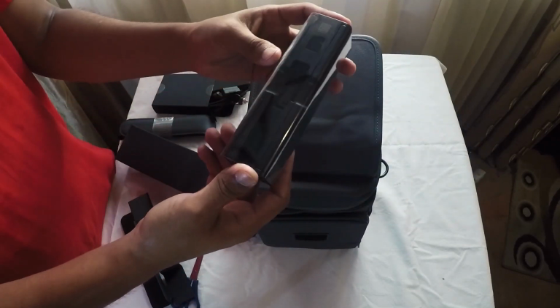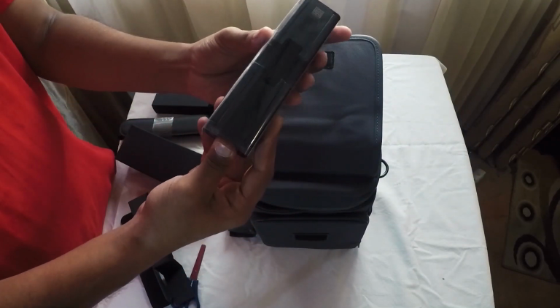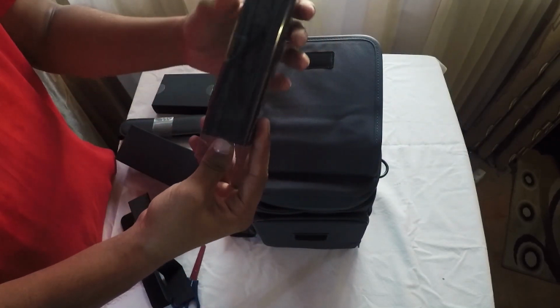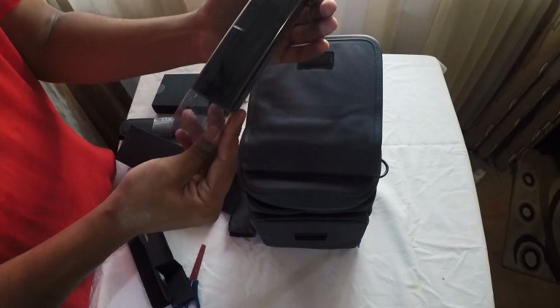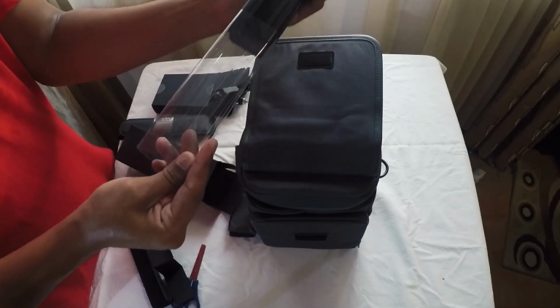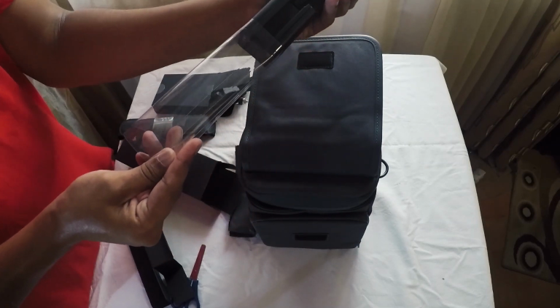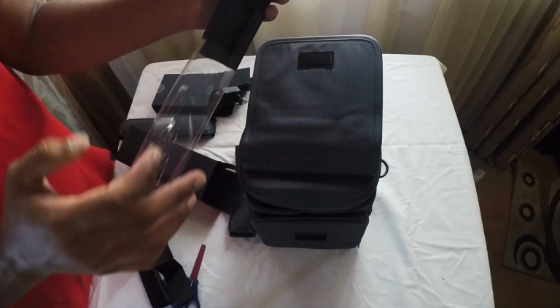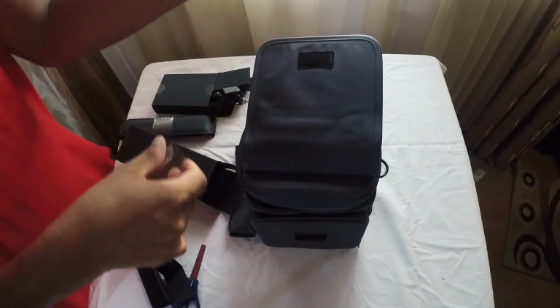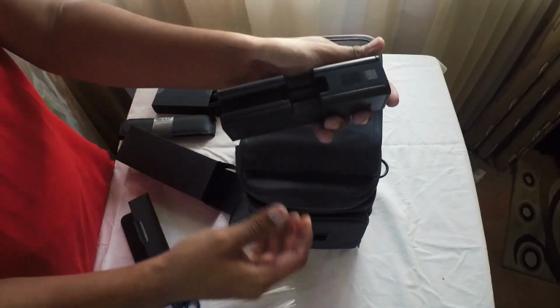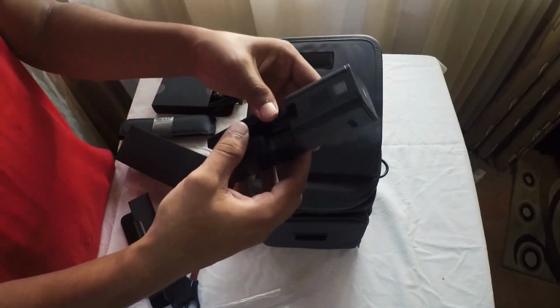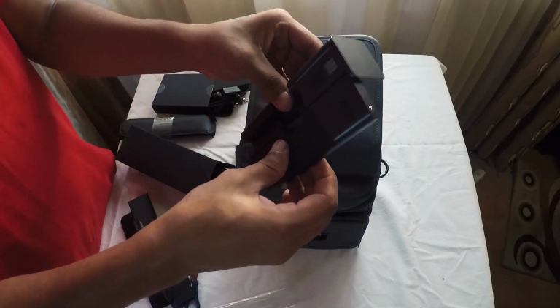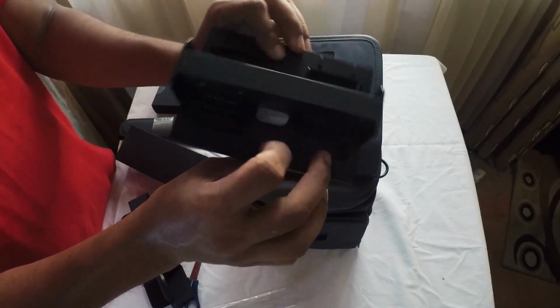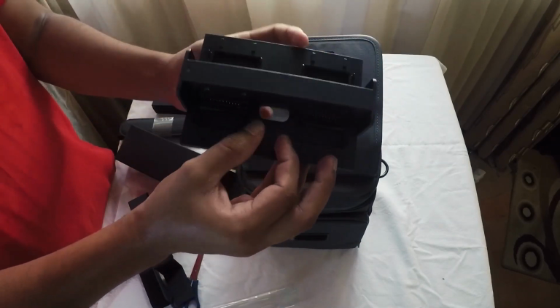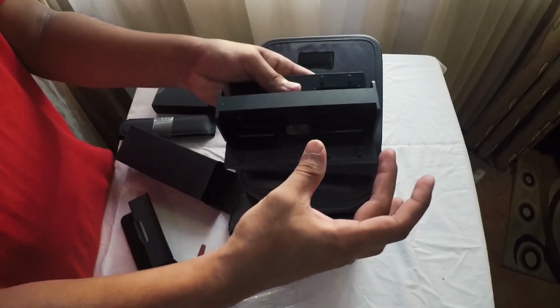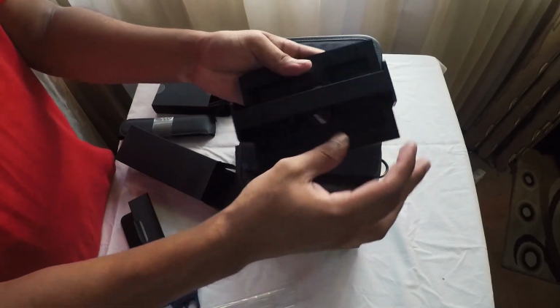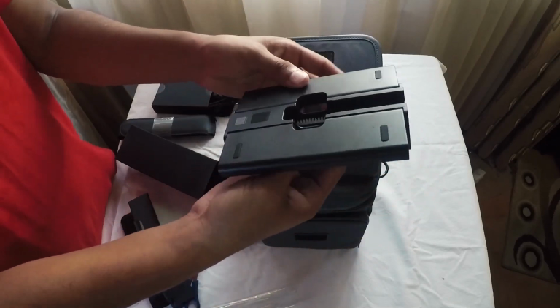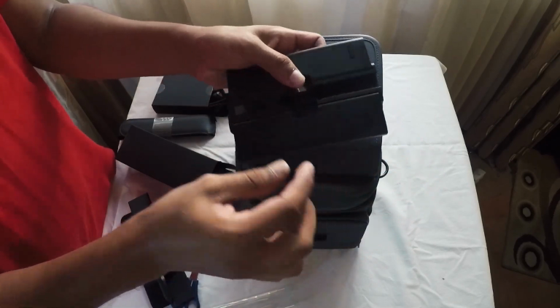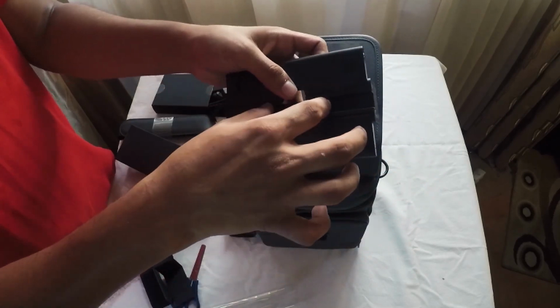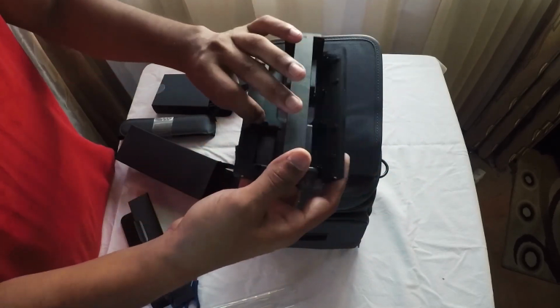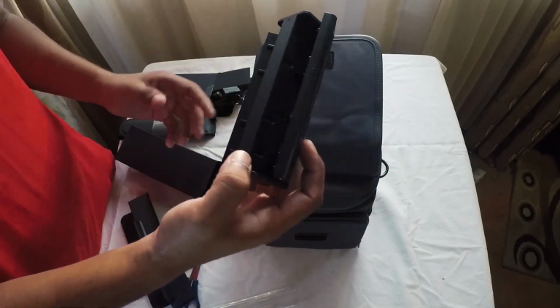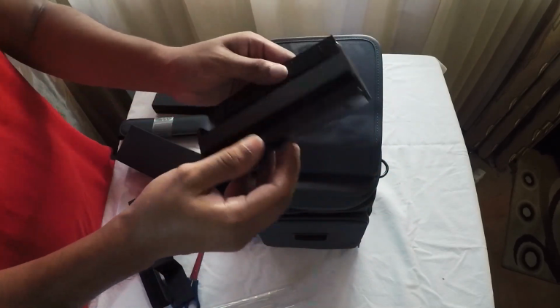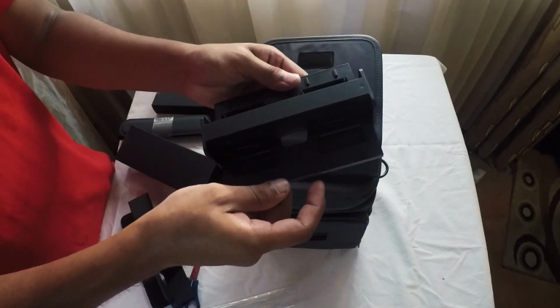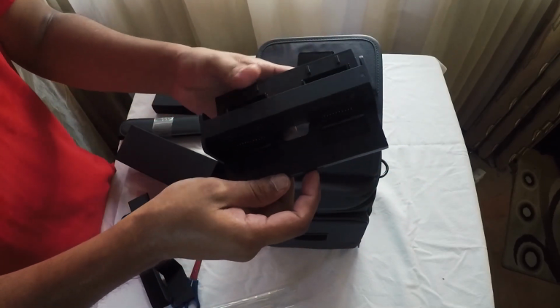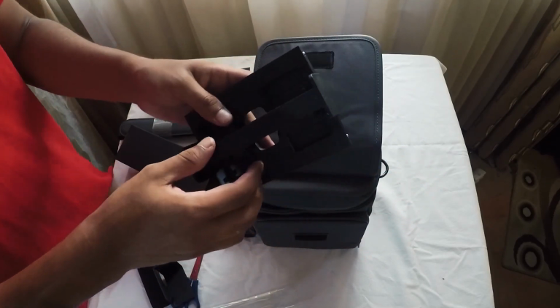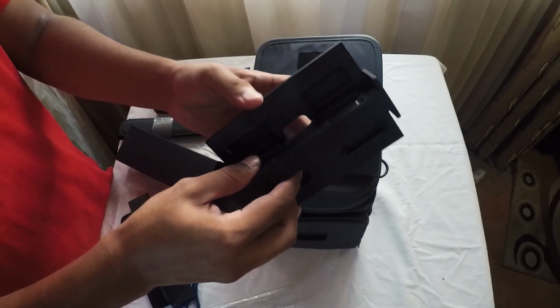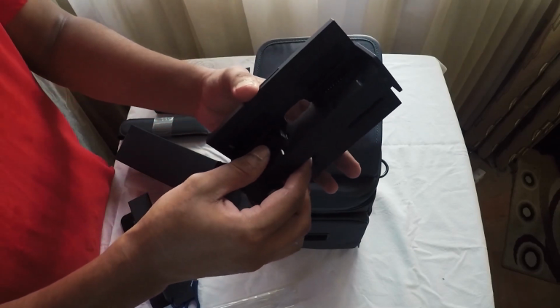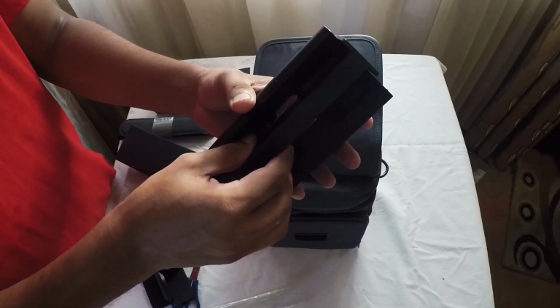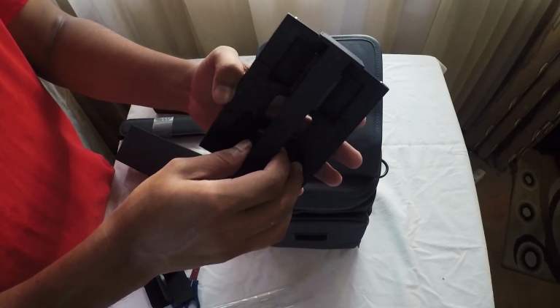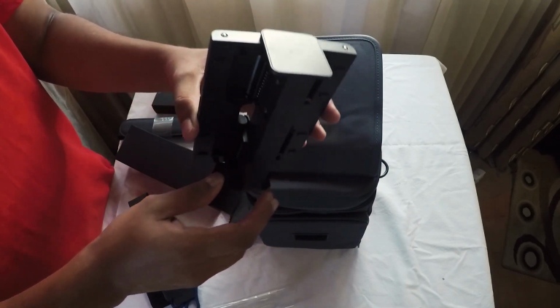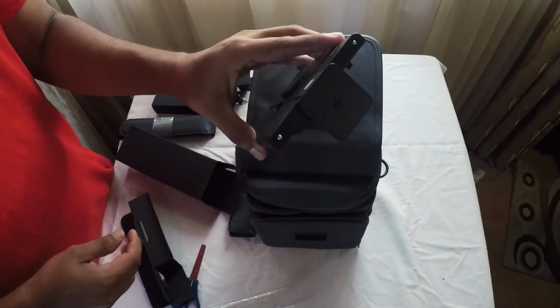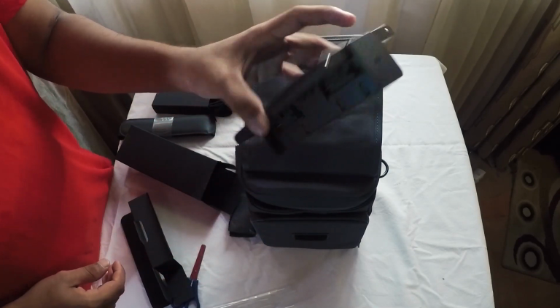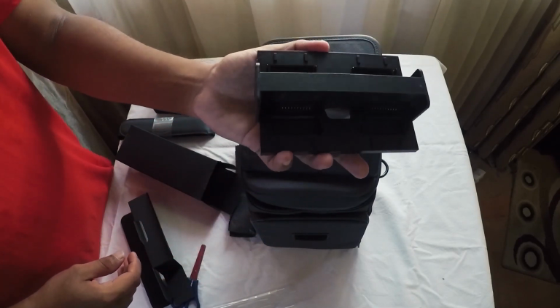I can use the battery. The design of the device will be used. I can use the battery.